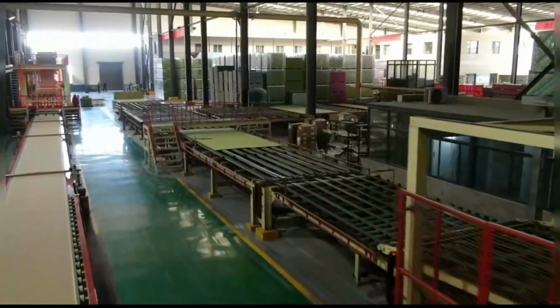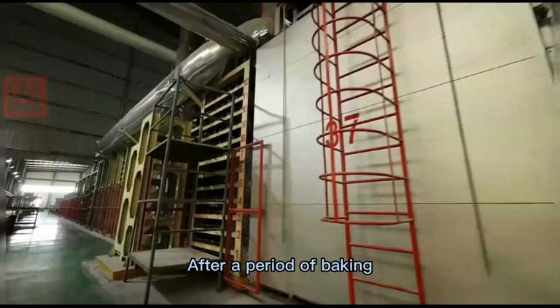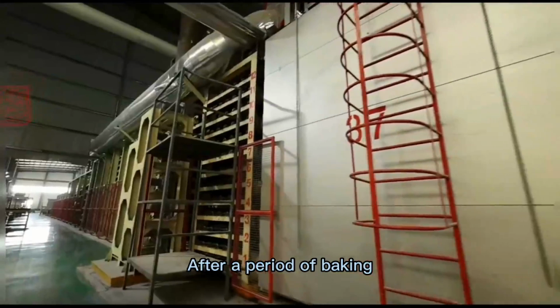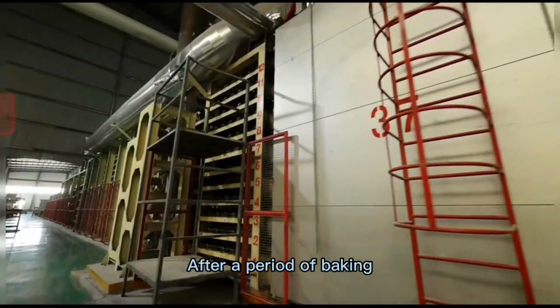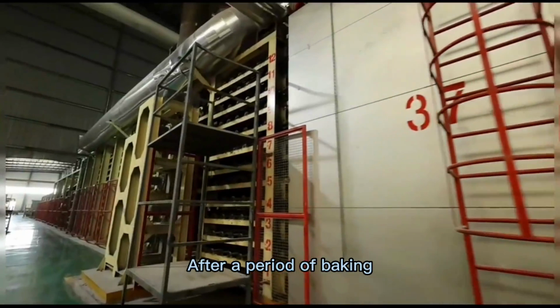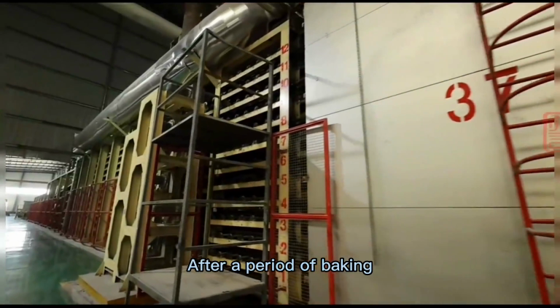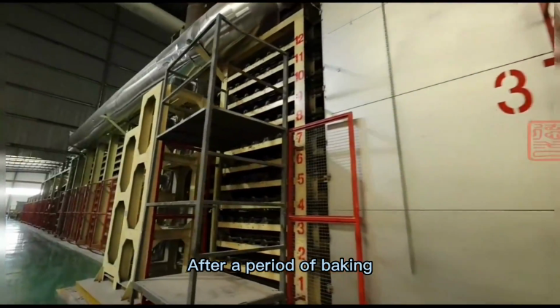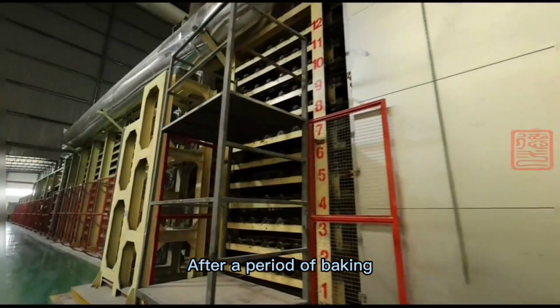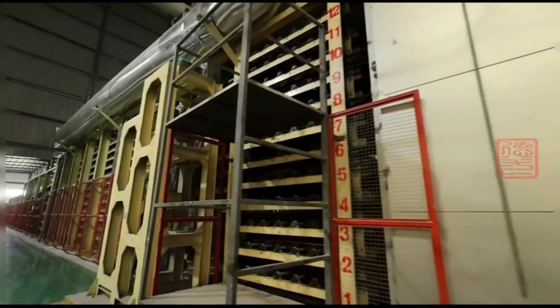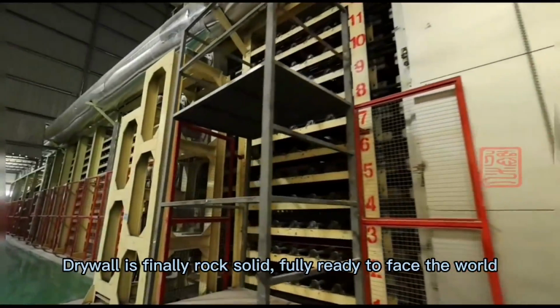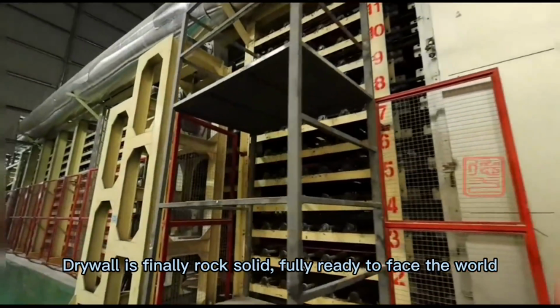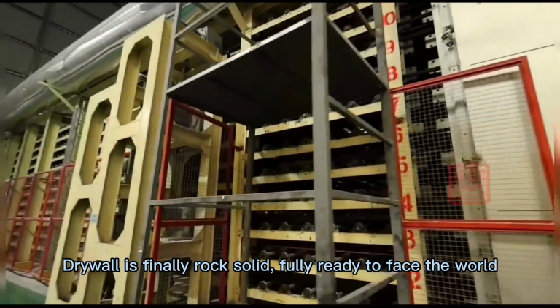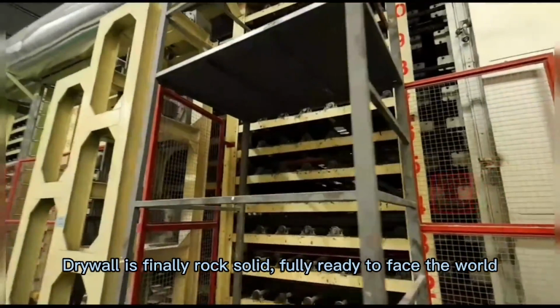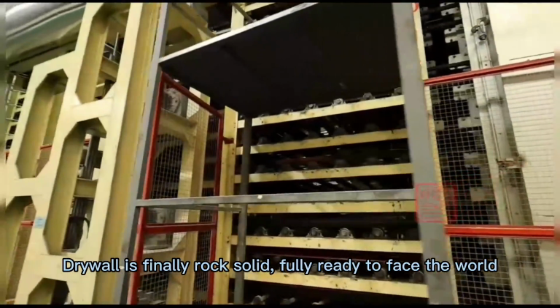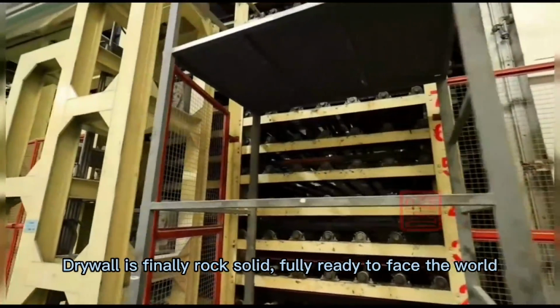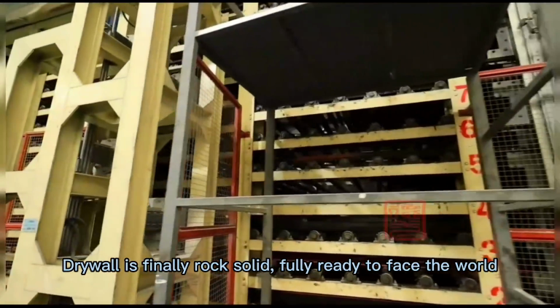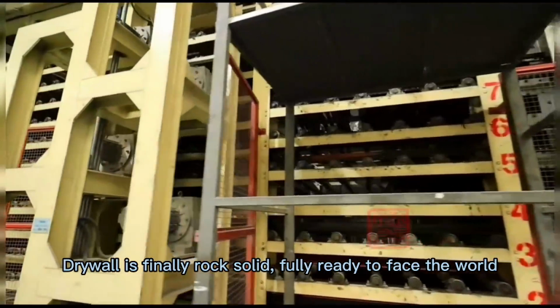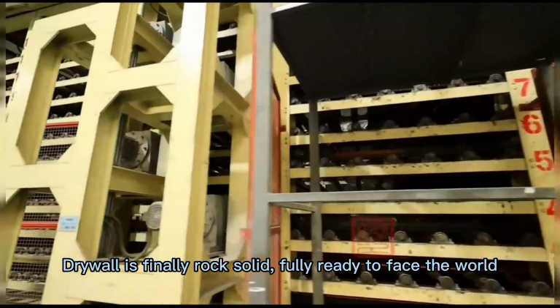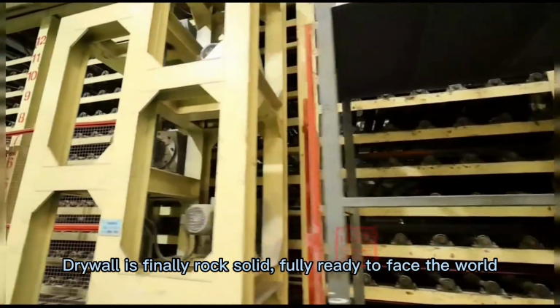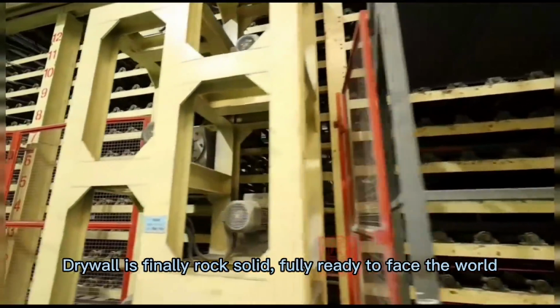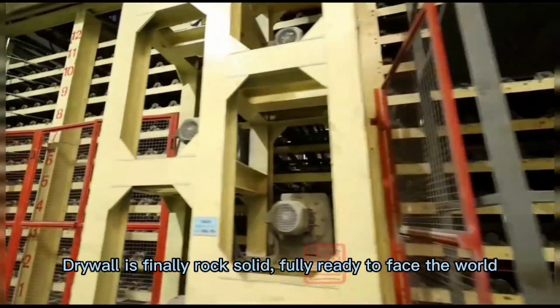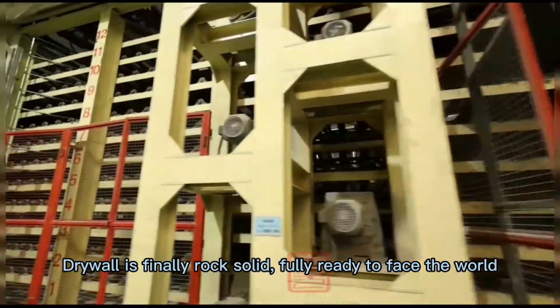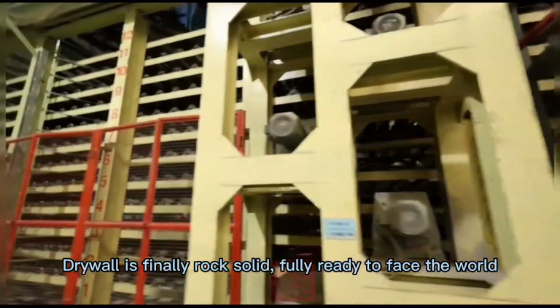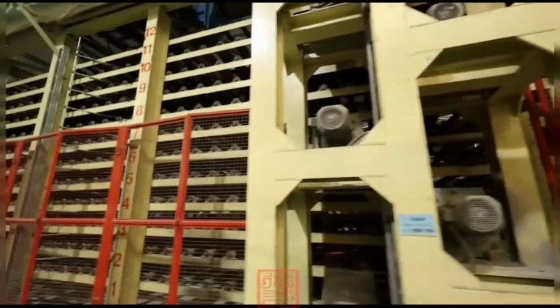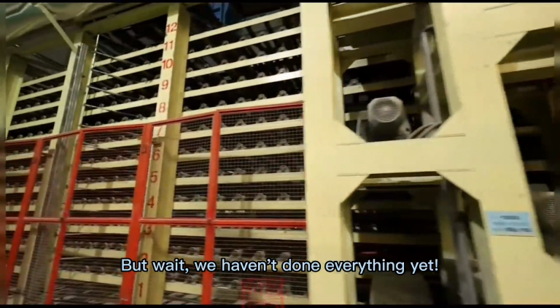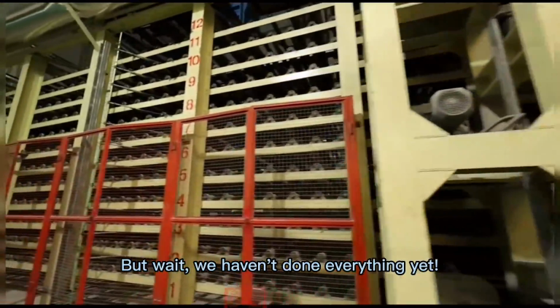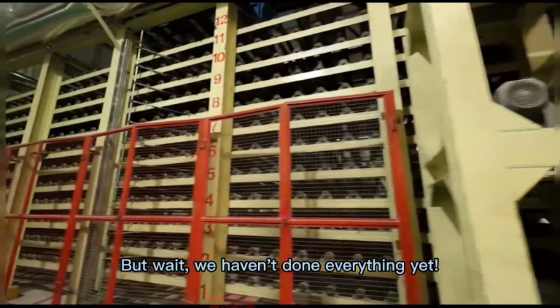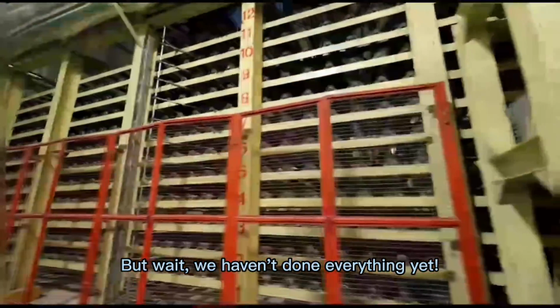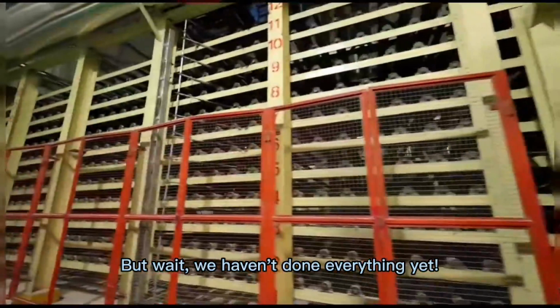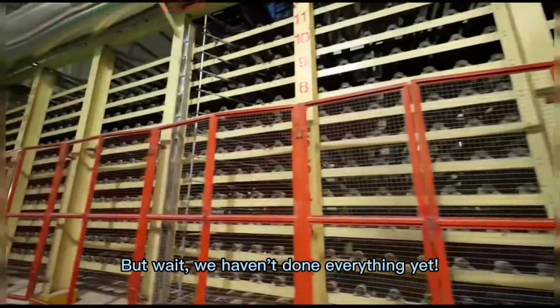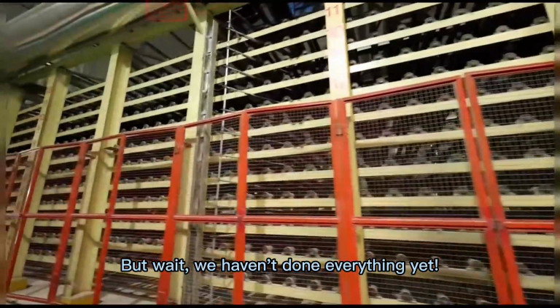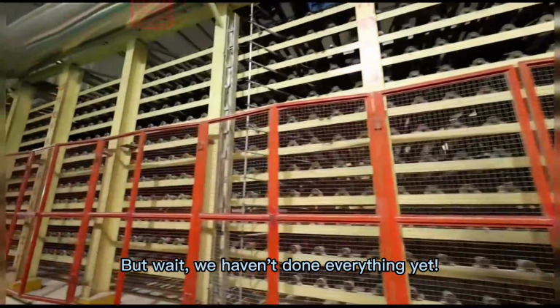After a period of baking, drywall is finally rock solid, fully ready to face the world. But wait, we haven't done everything yet.